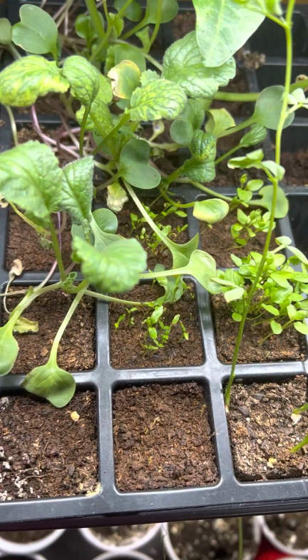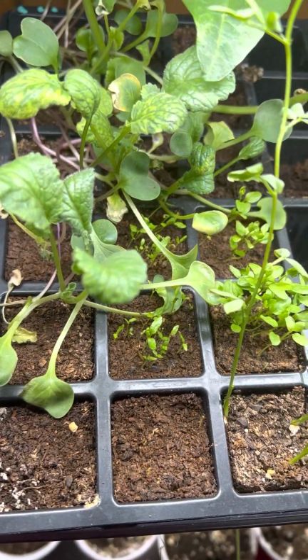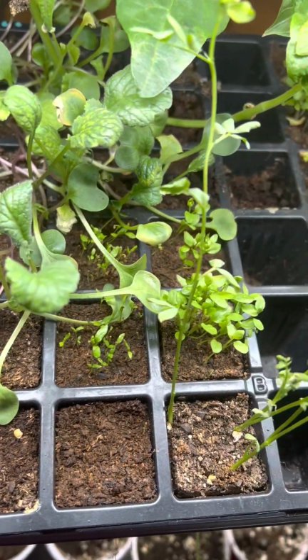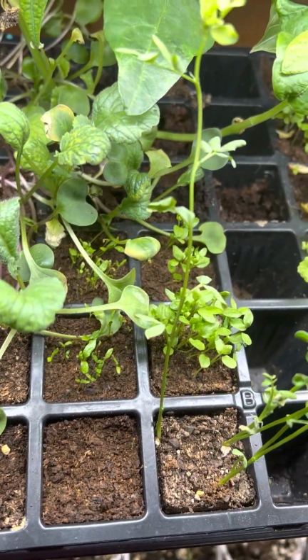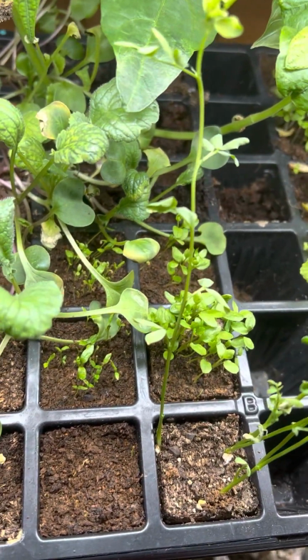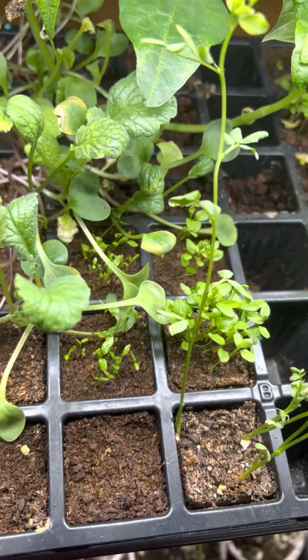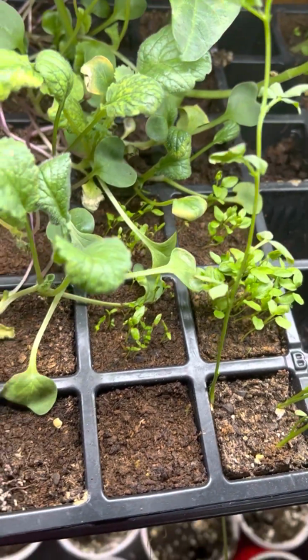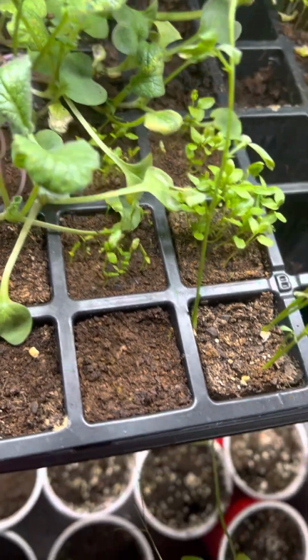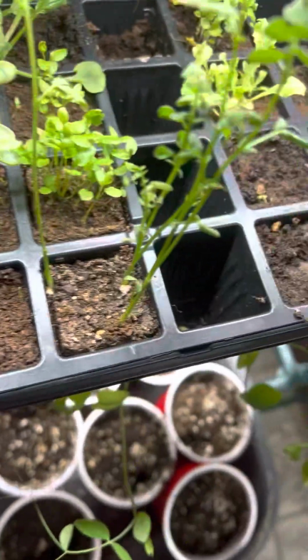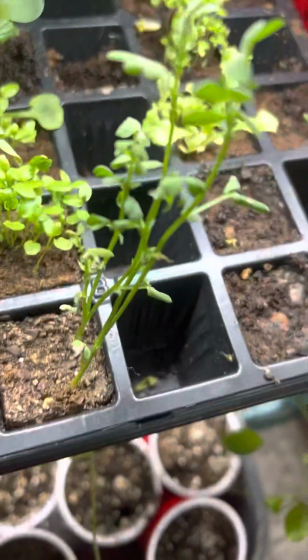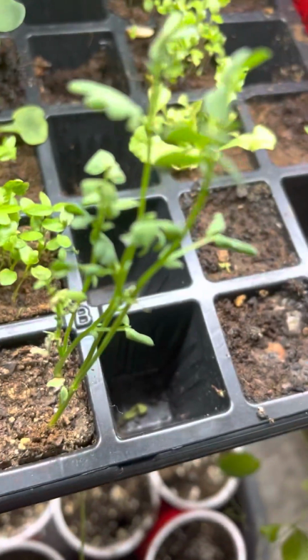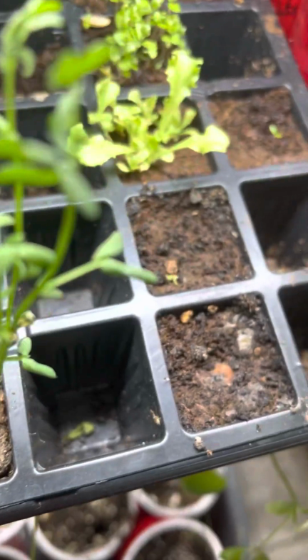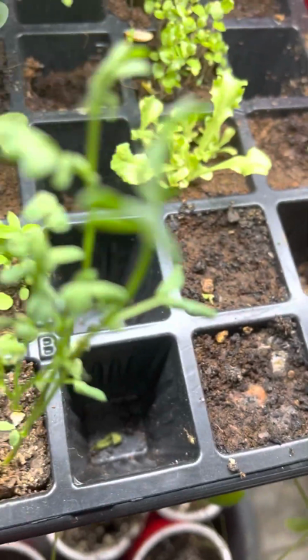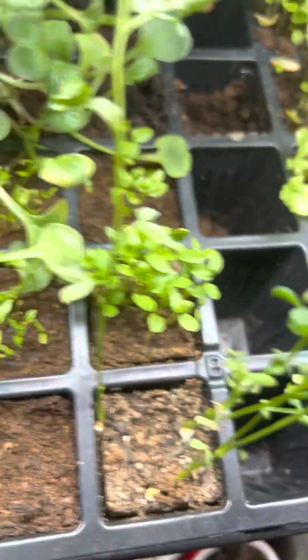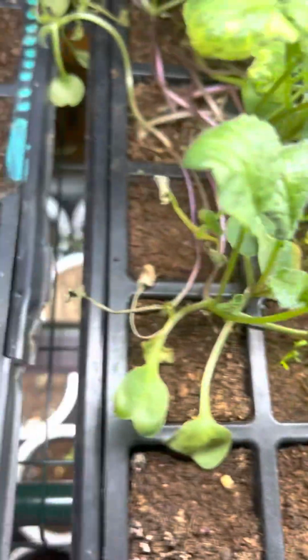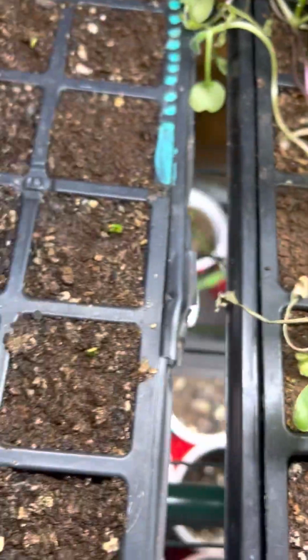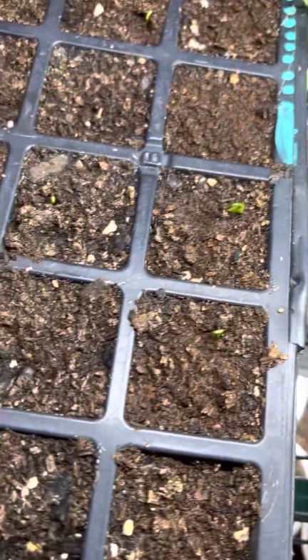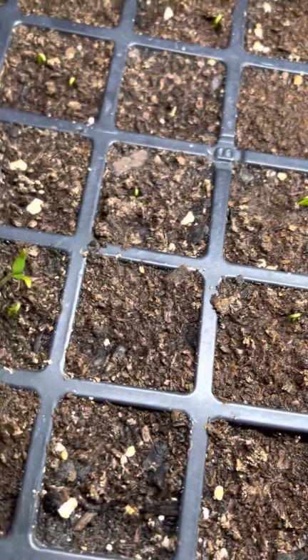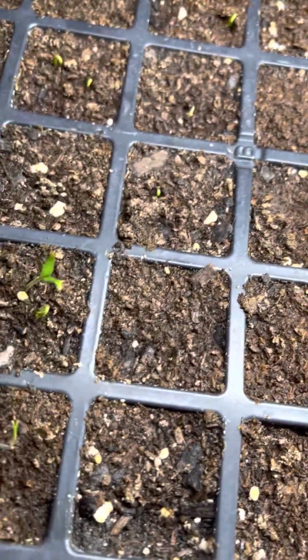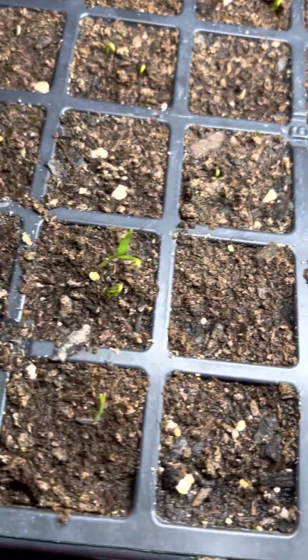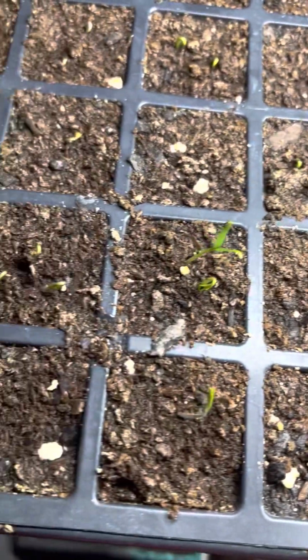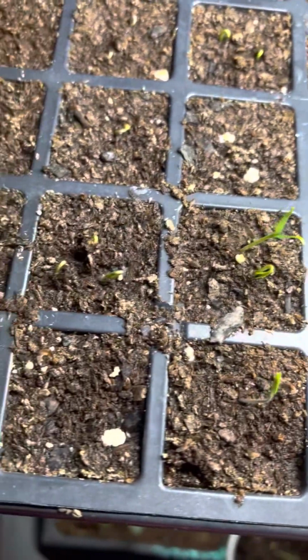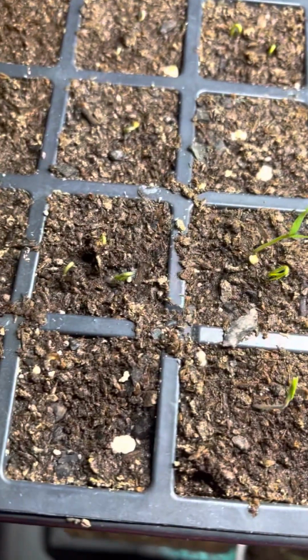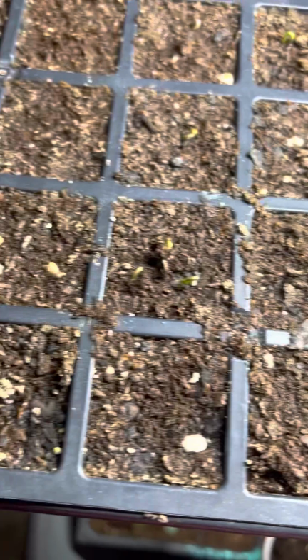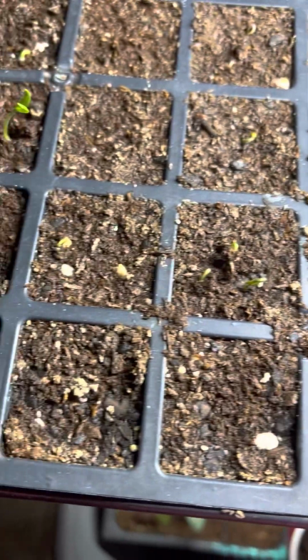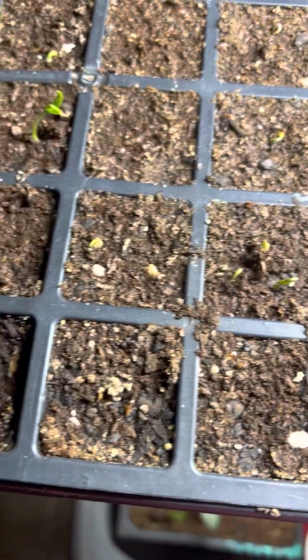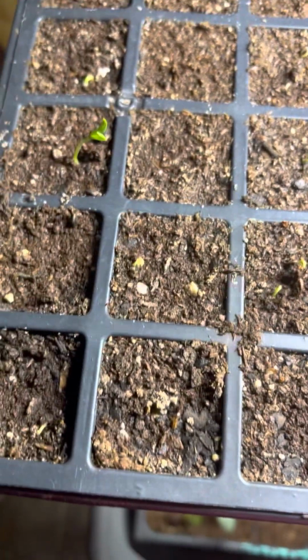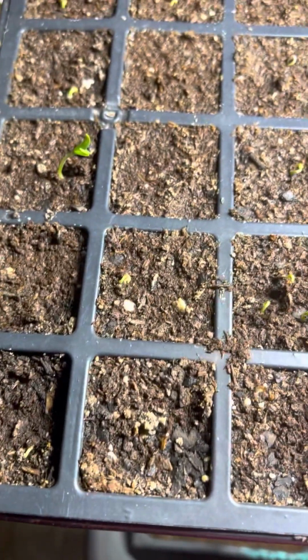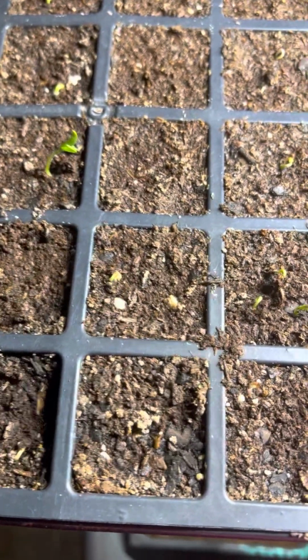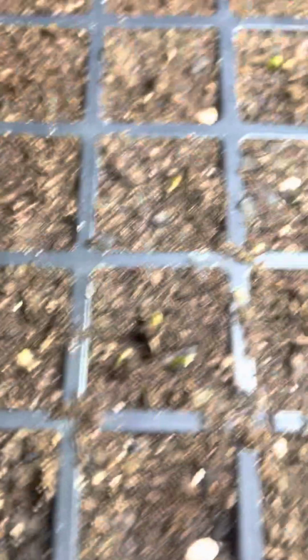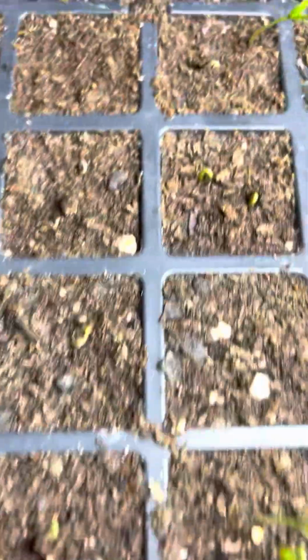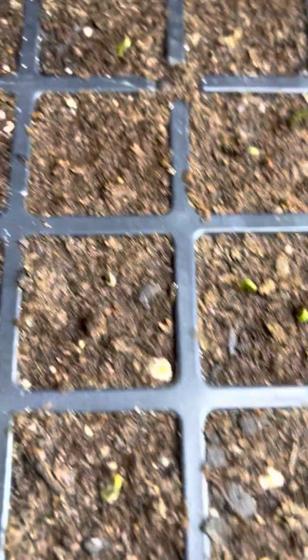Hello everyone. Just wanted to show some of my seedlings. All my little peppers are popping up. There's a lot of different varieties.